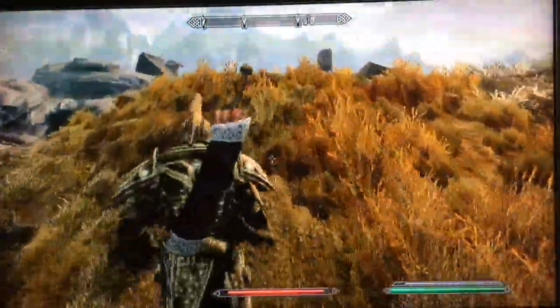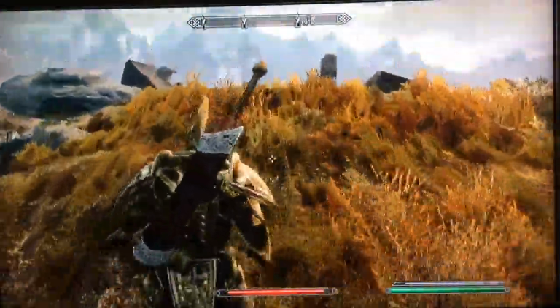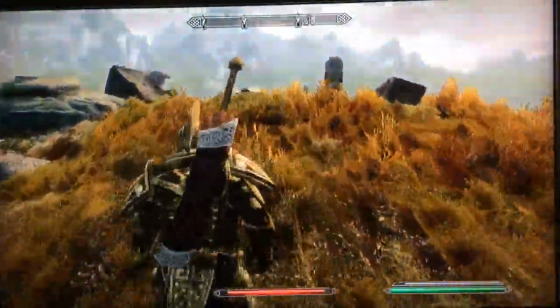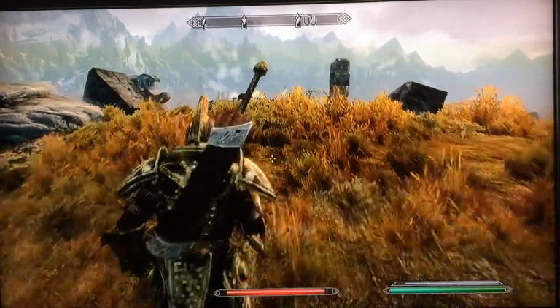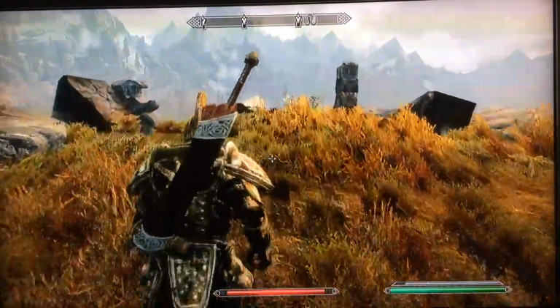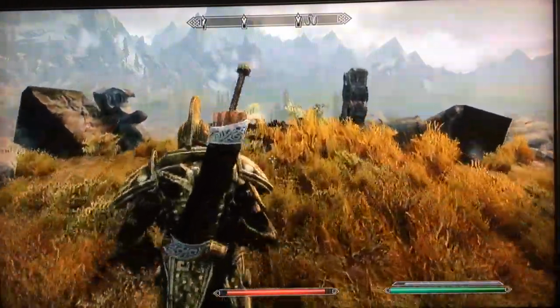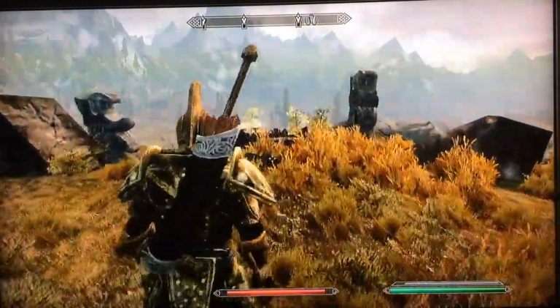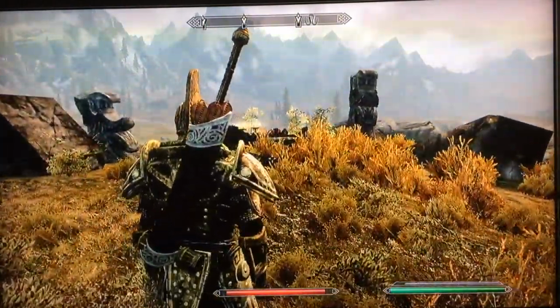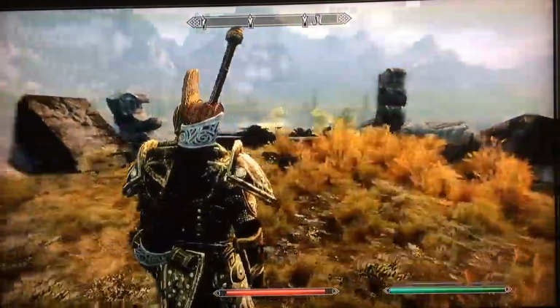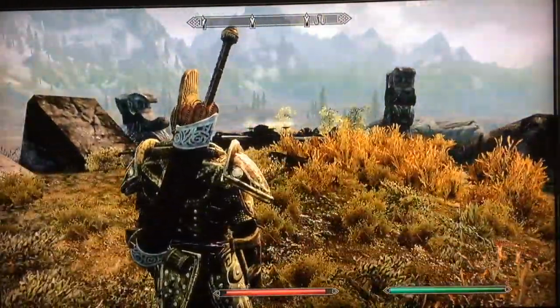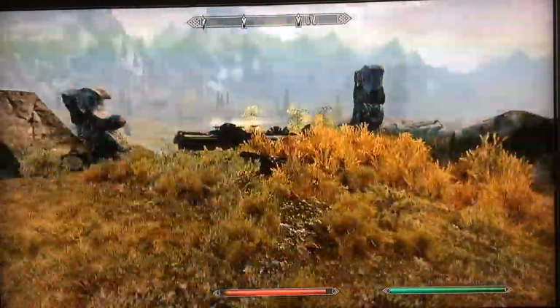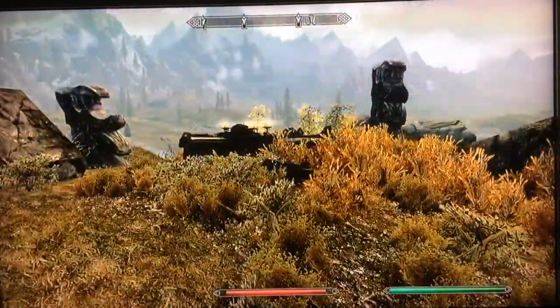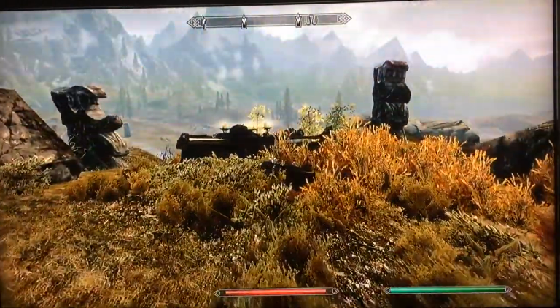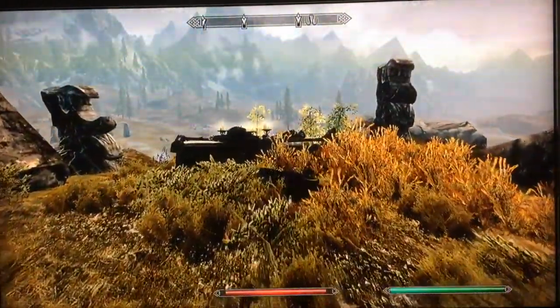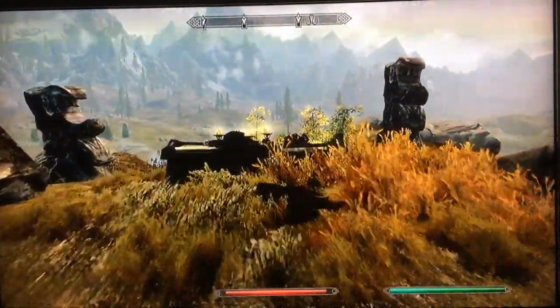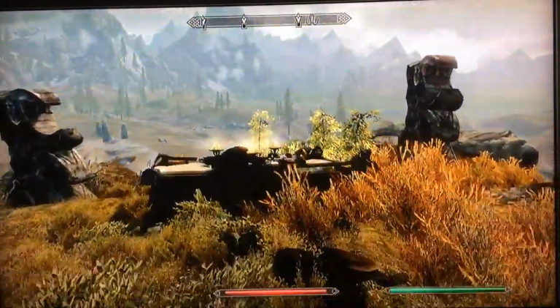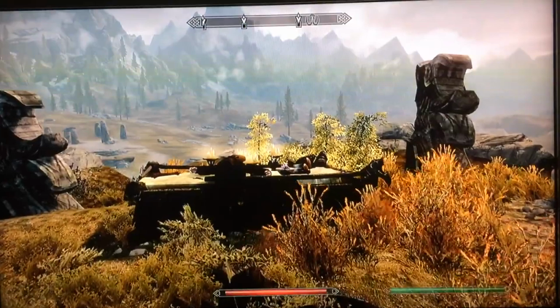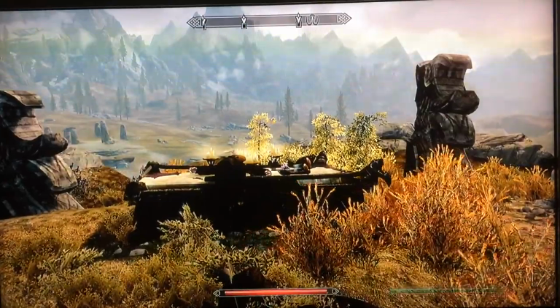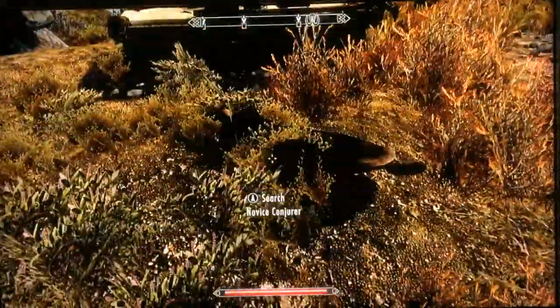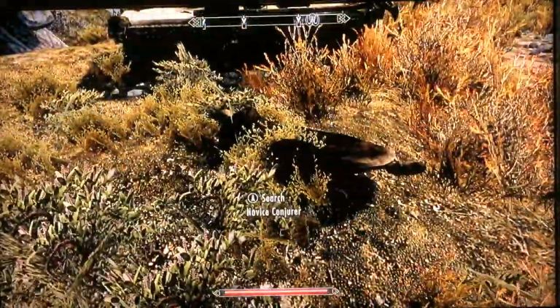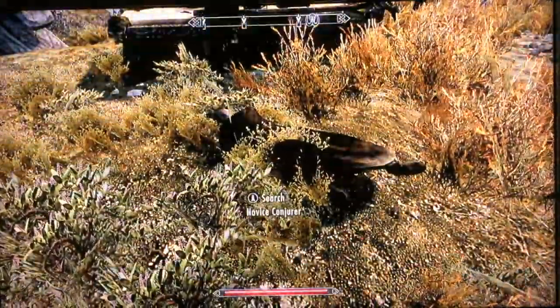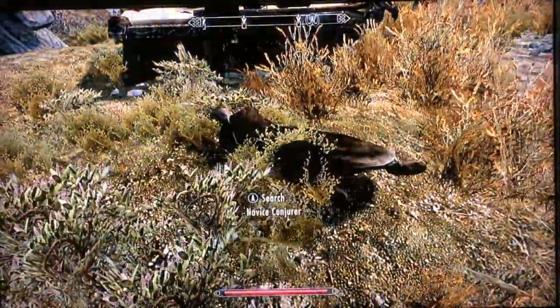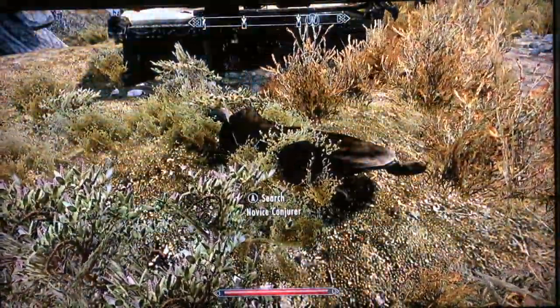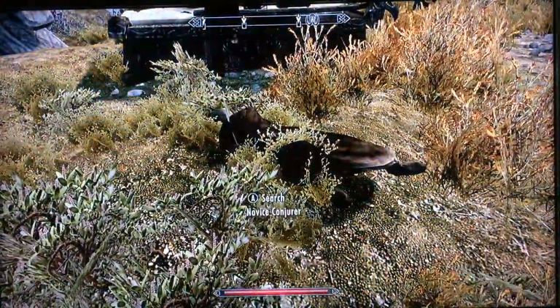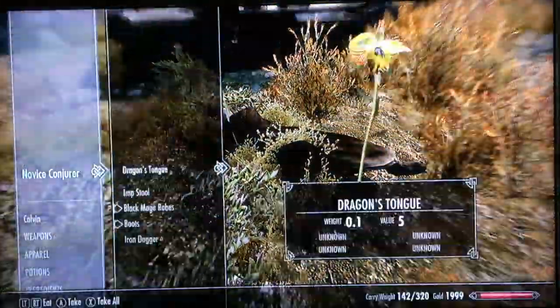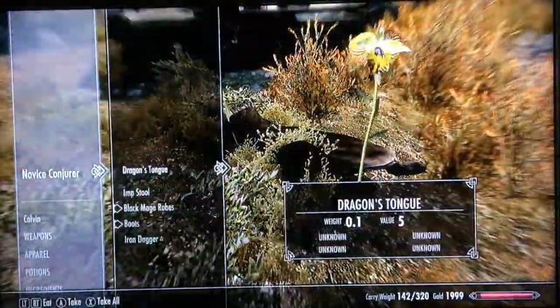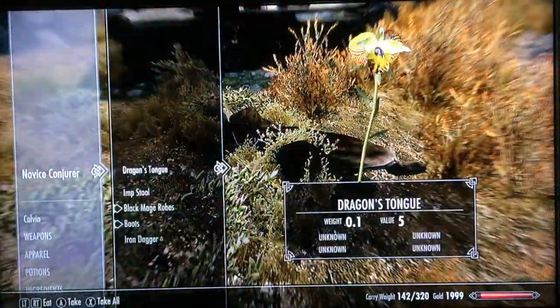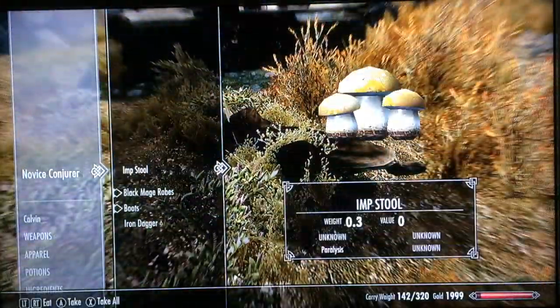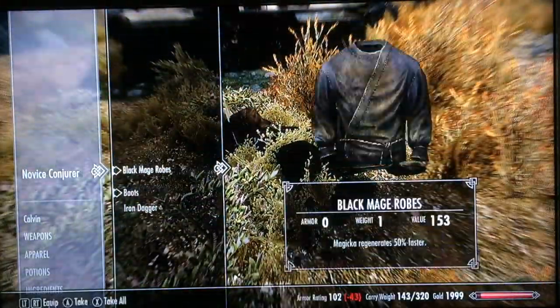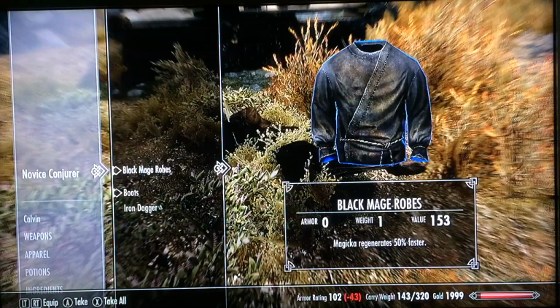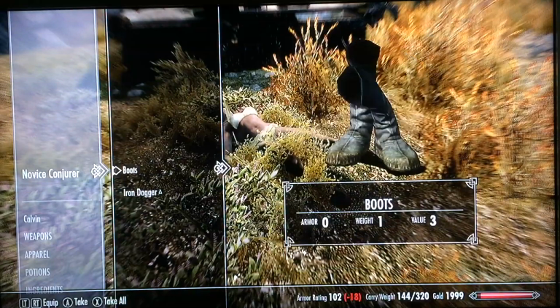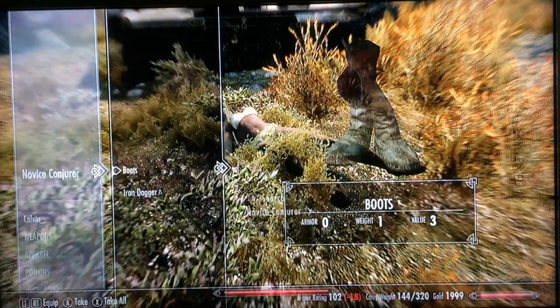You will approach an altar on the crest of the hill. You will find a dead conjurer and her fellow conjurer laying on the altar.